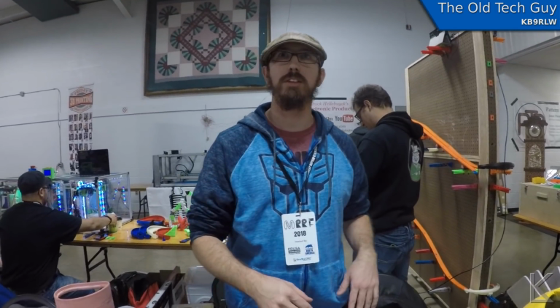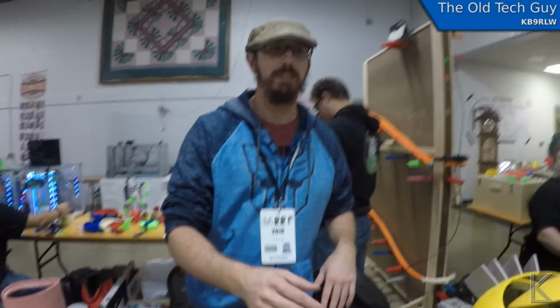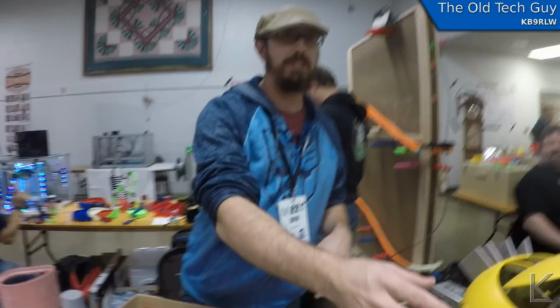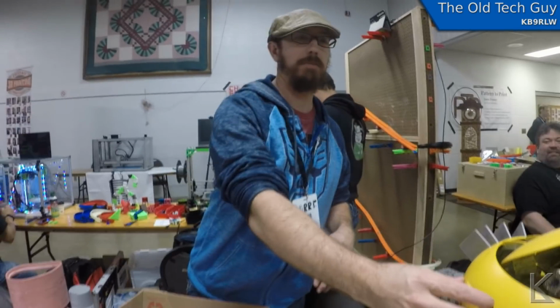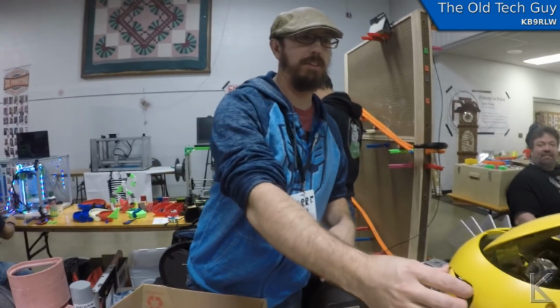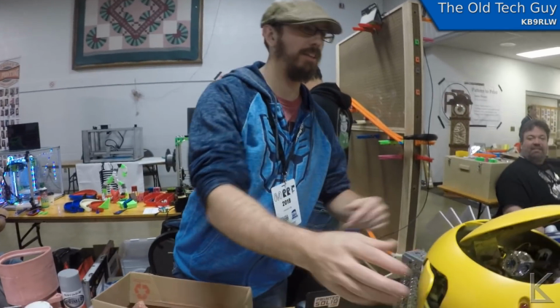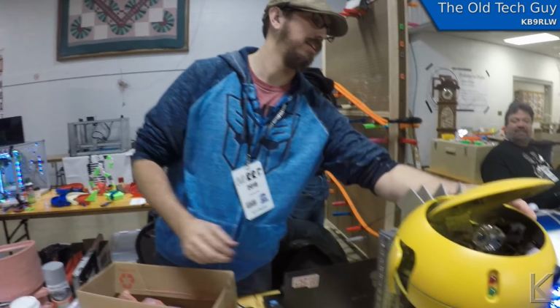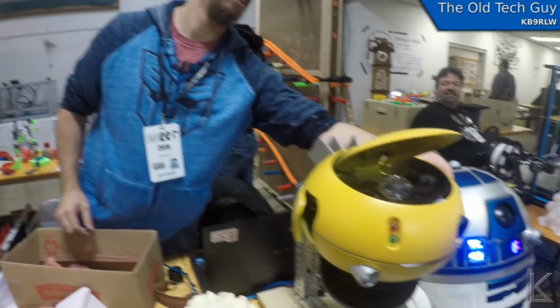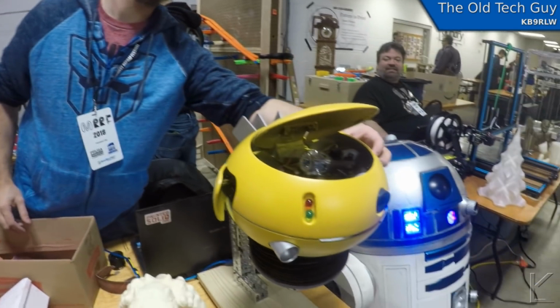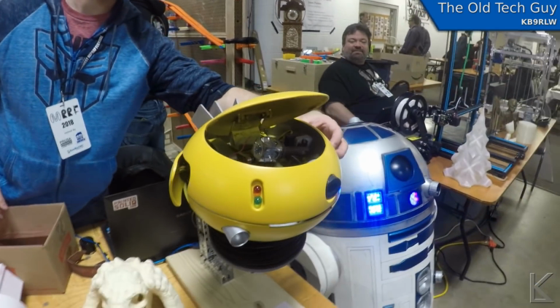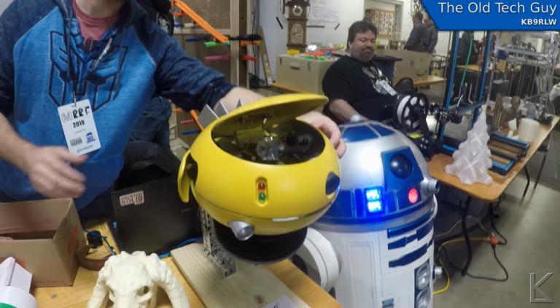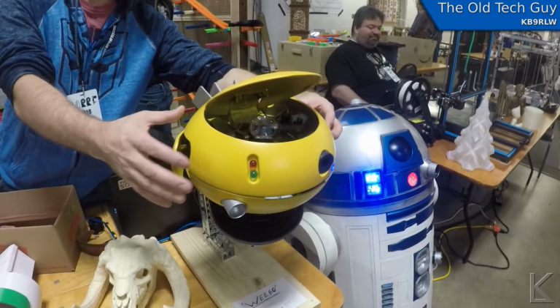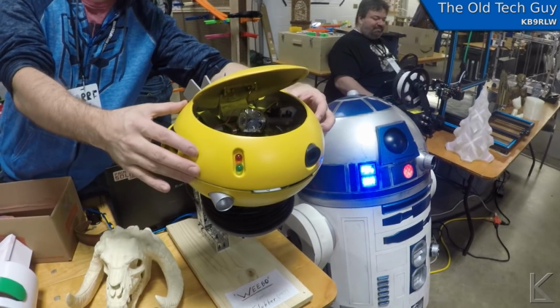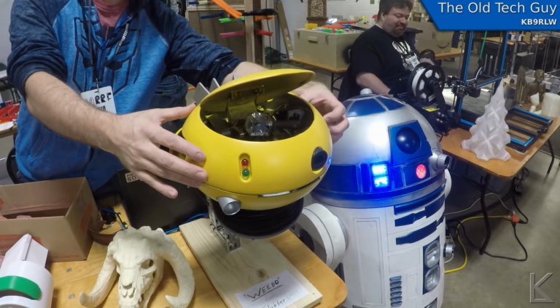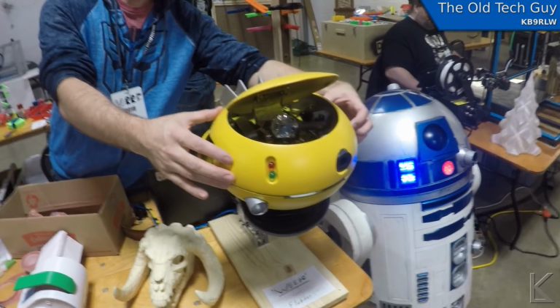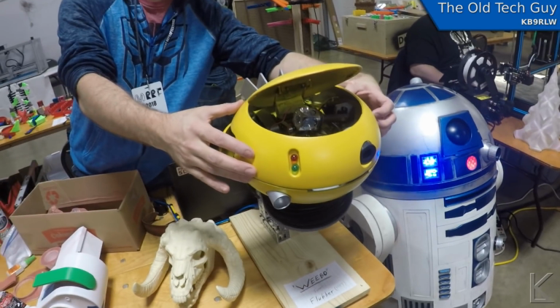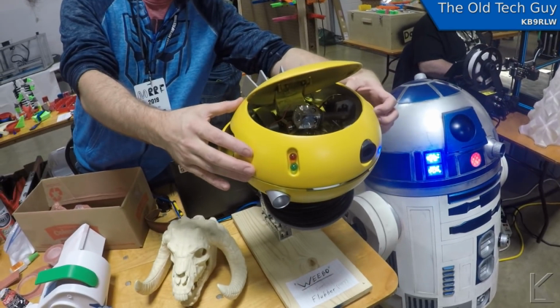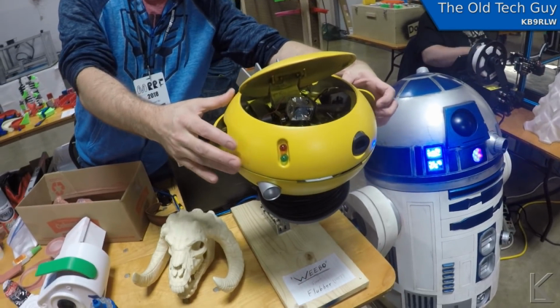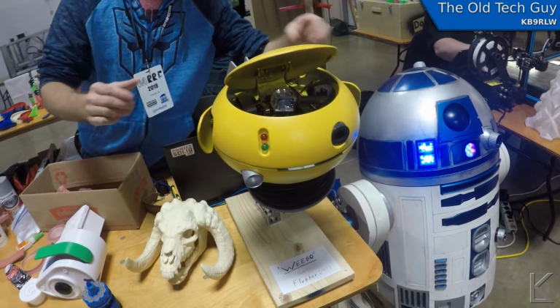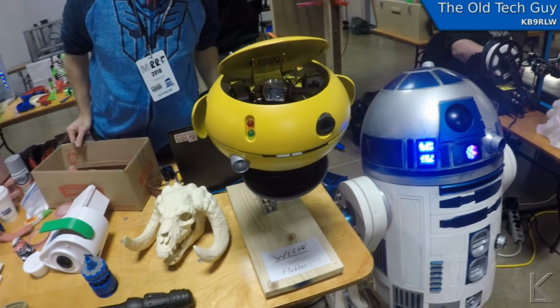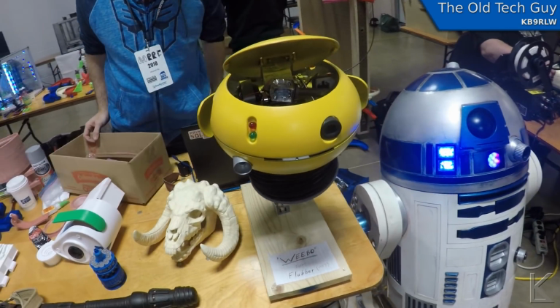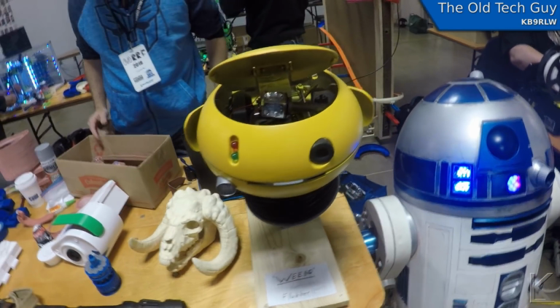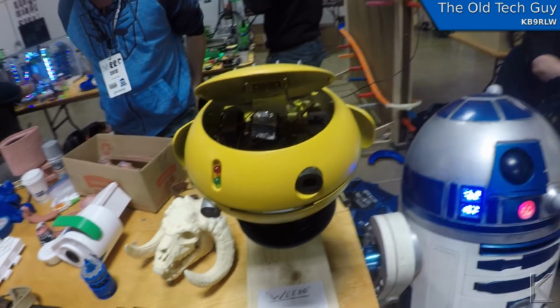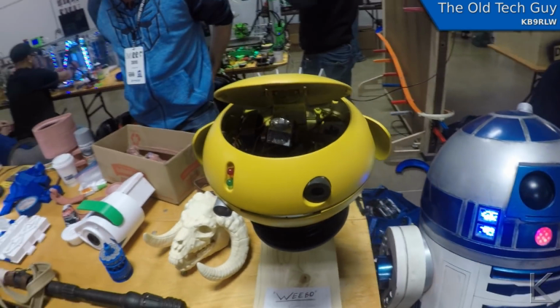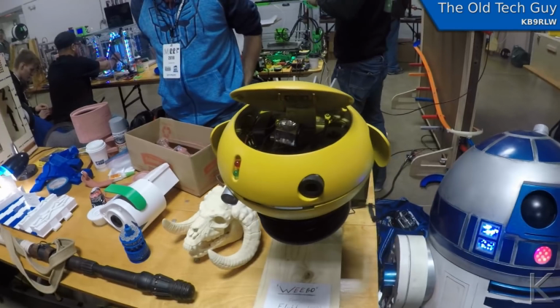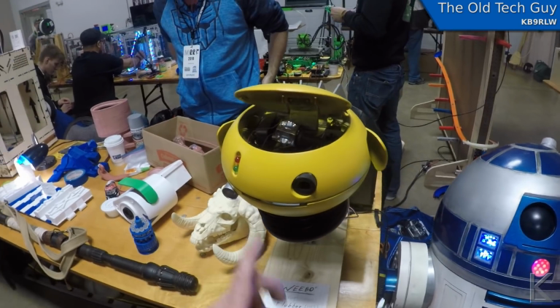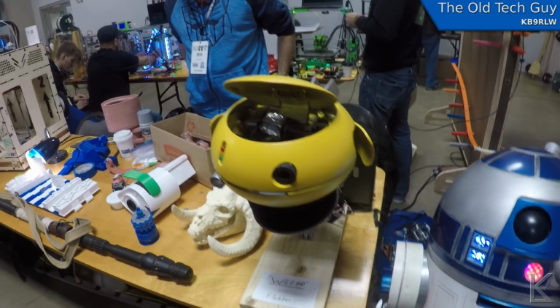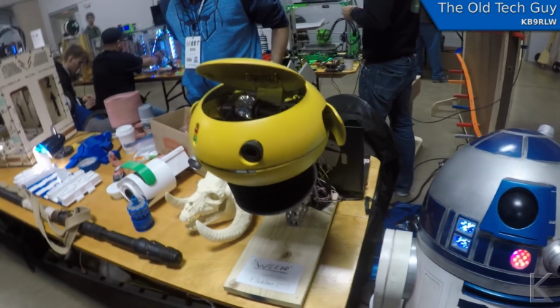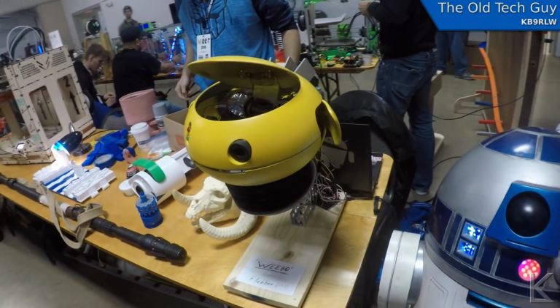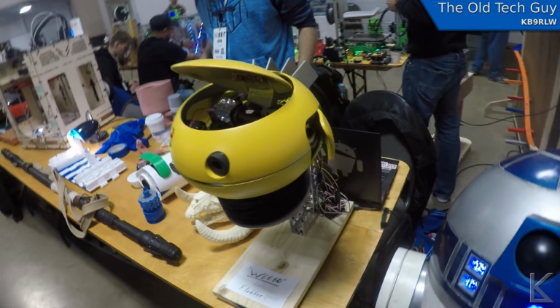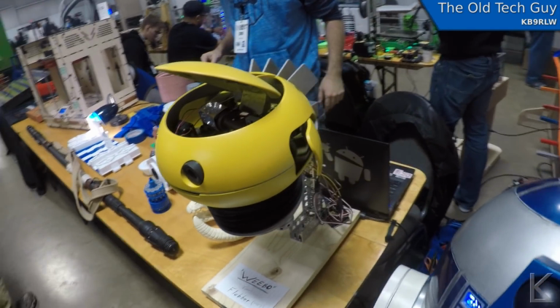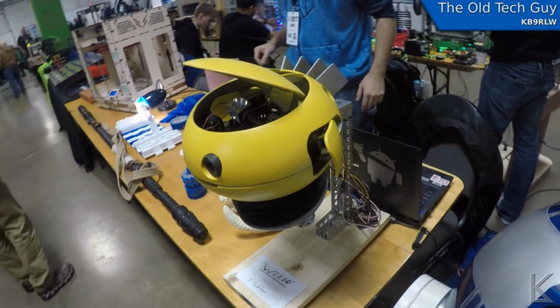I've still got to finish programming the servos and stuff. What's your name? Andrew. Well, if you saw Adam Savage's video on the Waifu build, this is actually the test frame that was shown in that video.